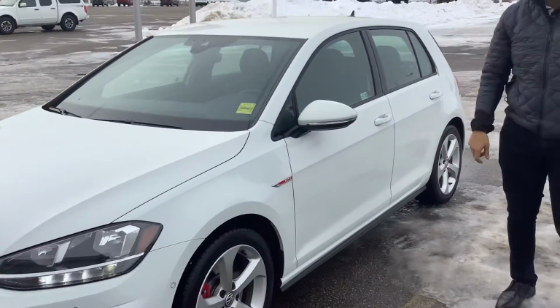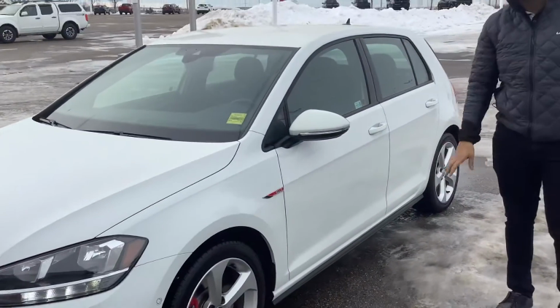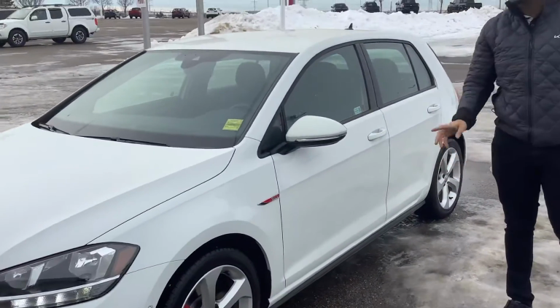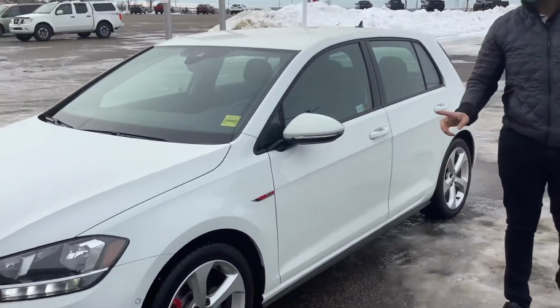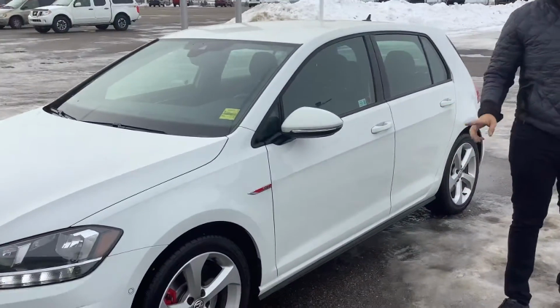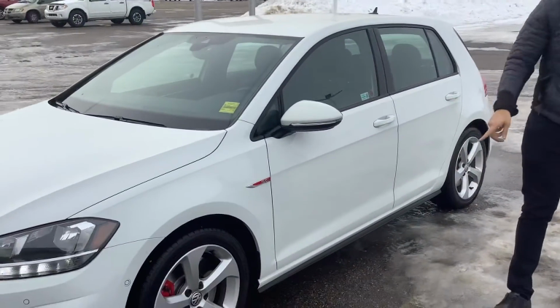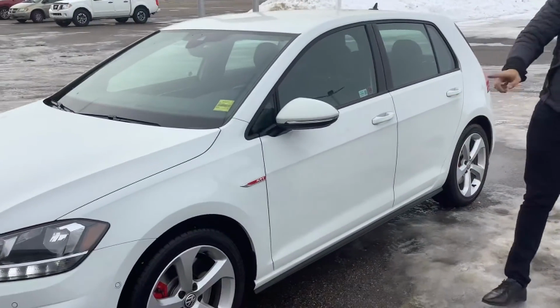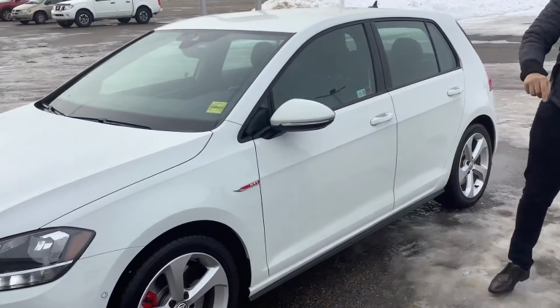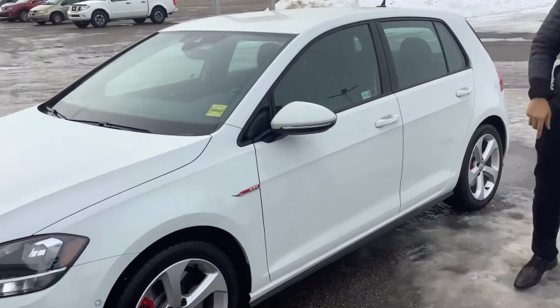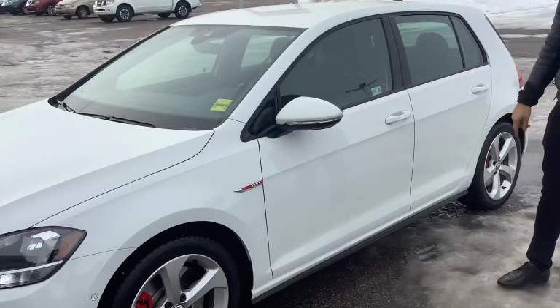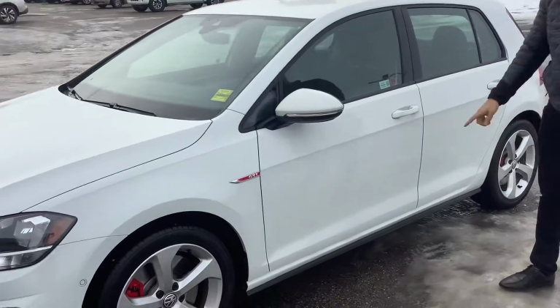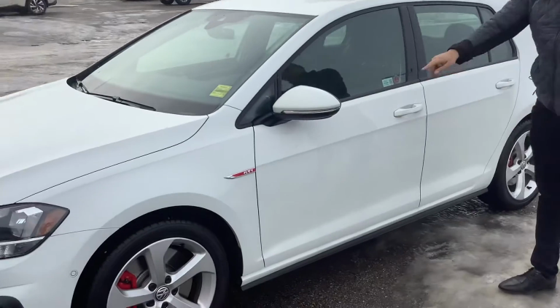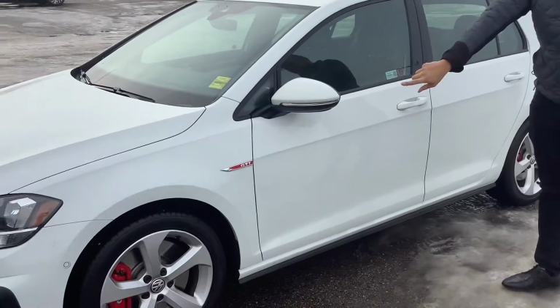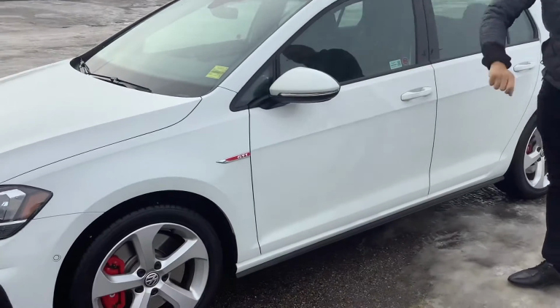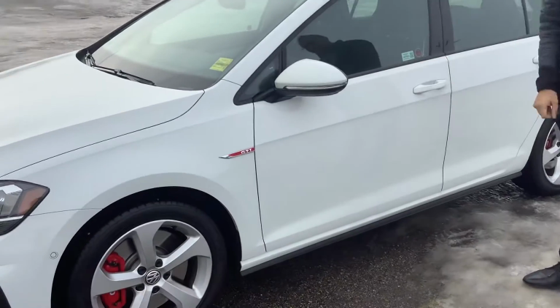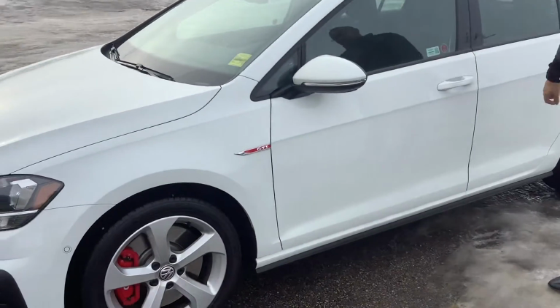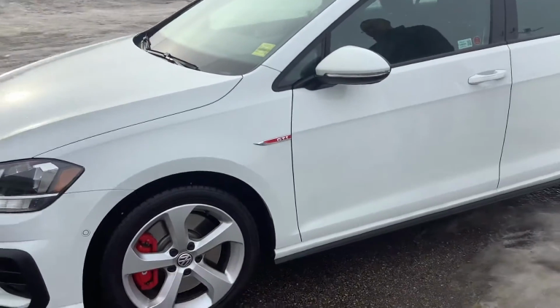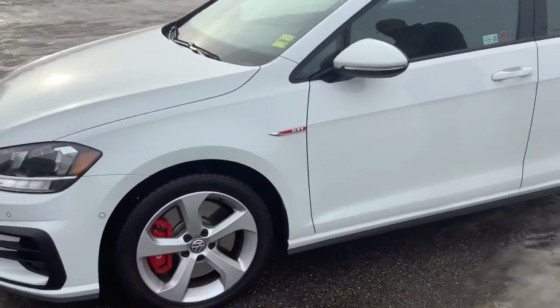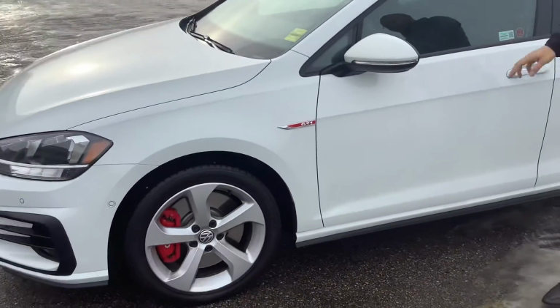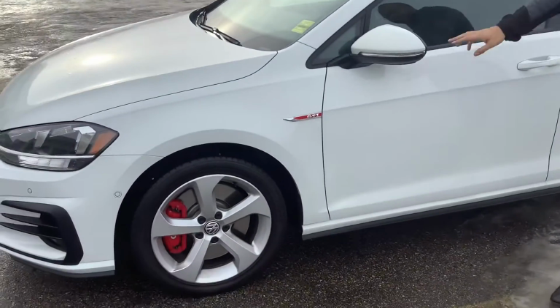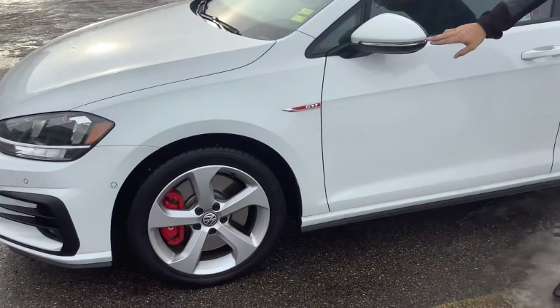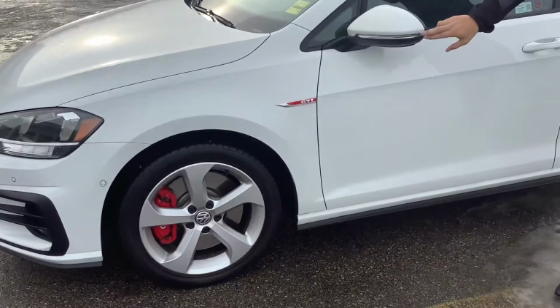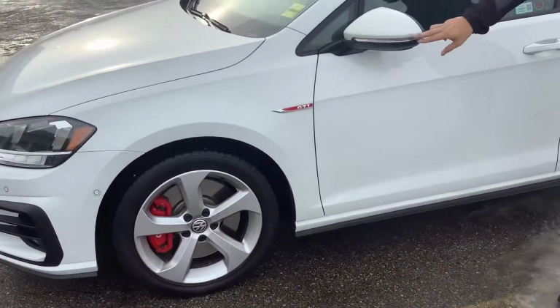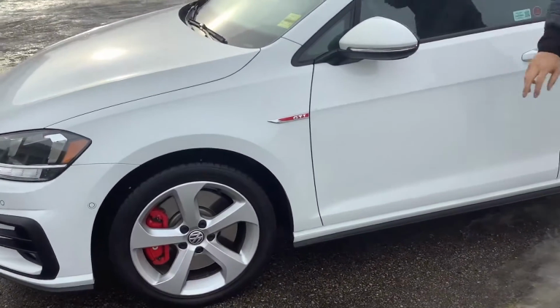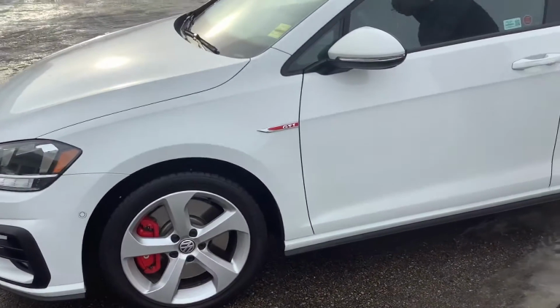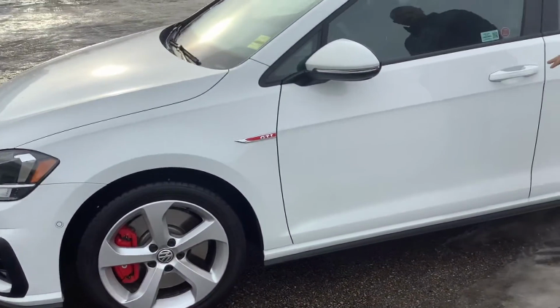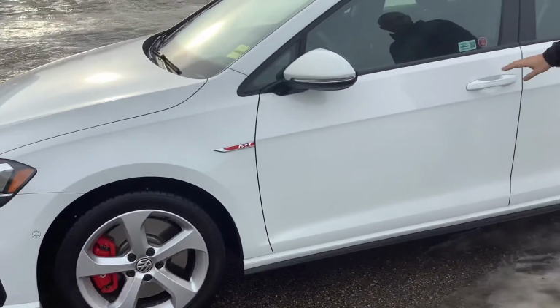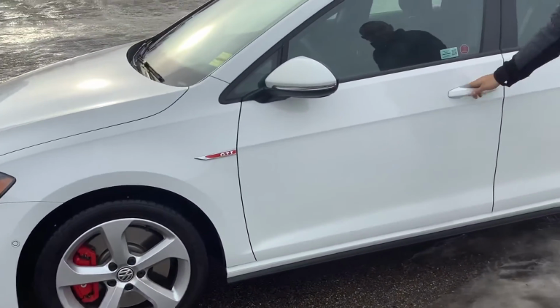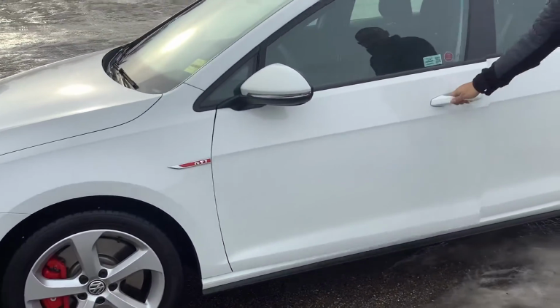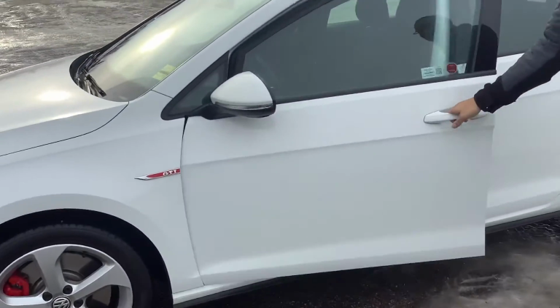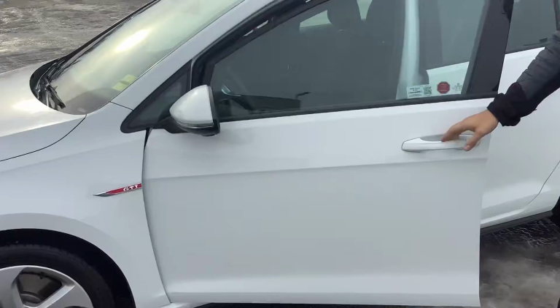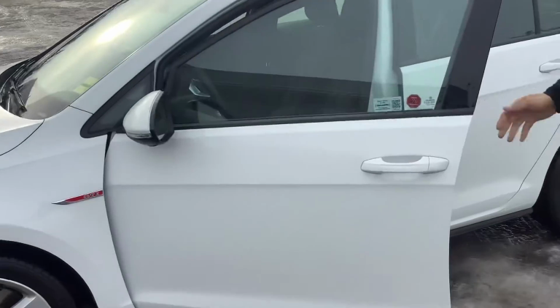GTI — just in case you forget — you got the red brakes. You got the side marking there. And speaking of the side, you got LED side markers on the outside.